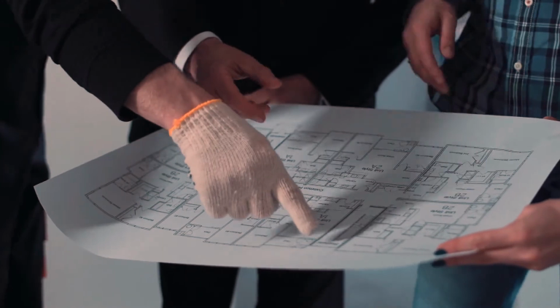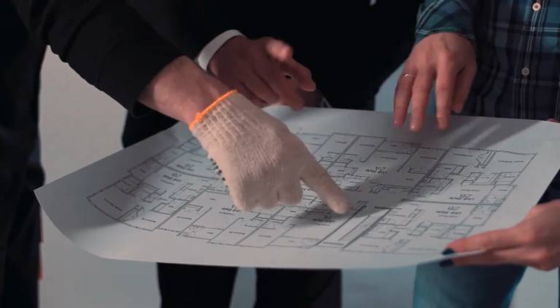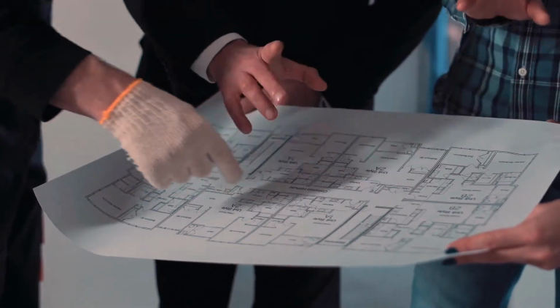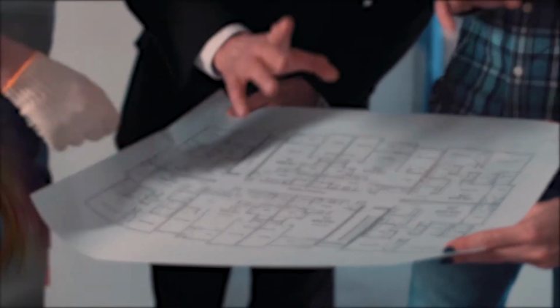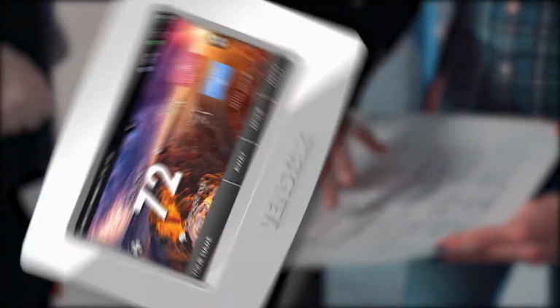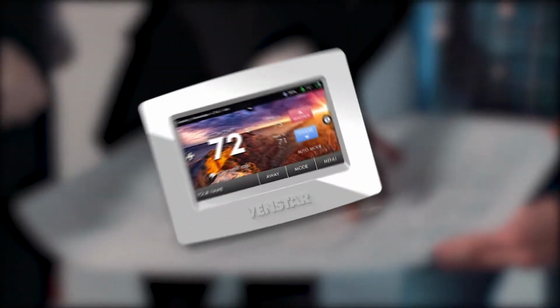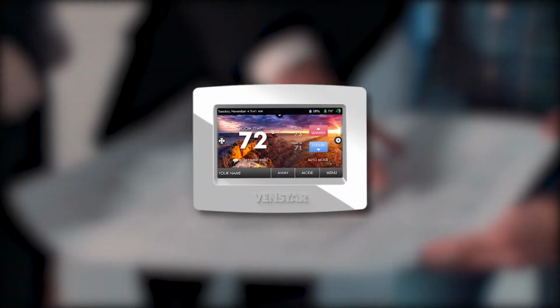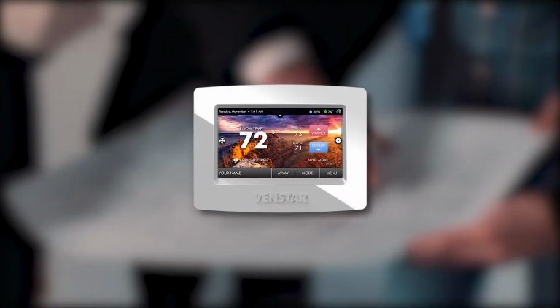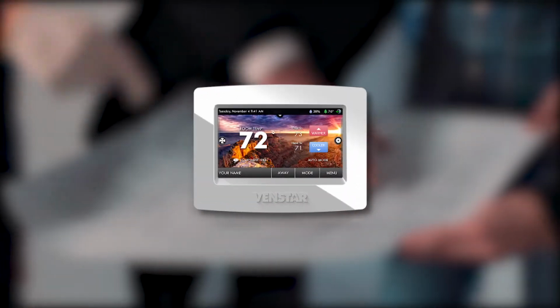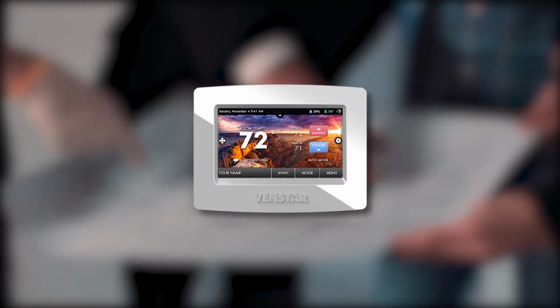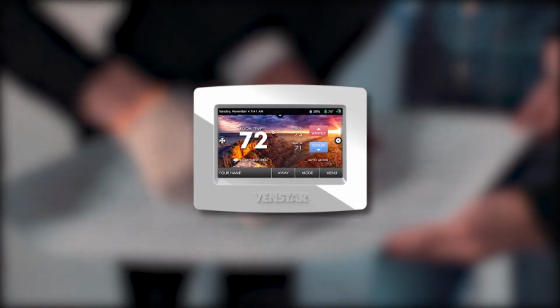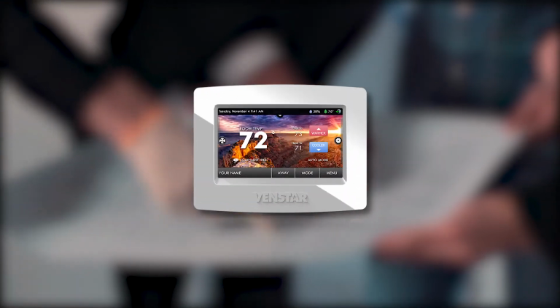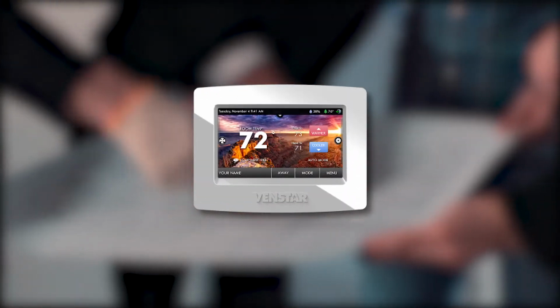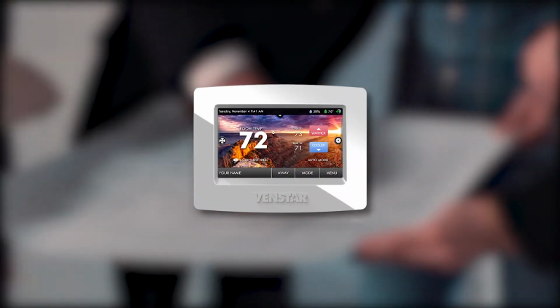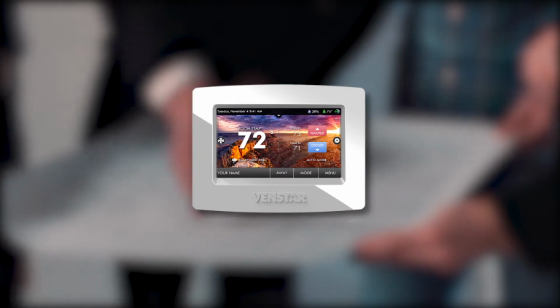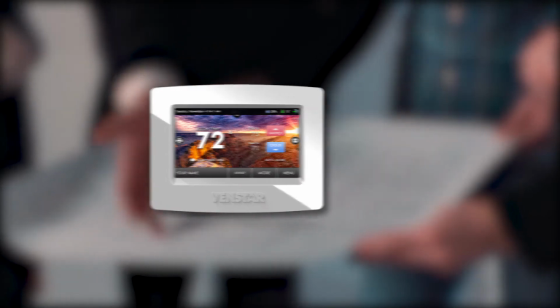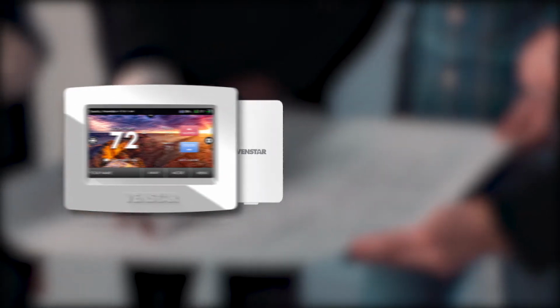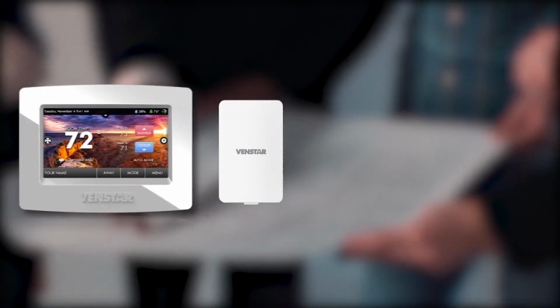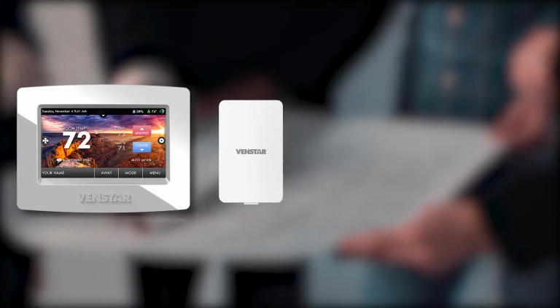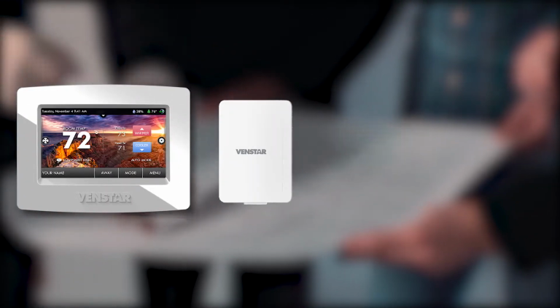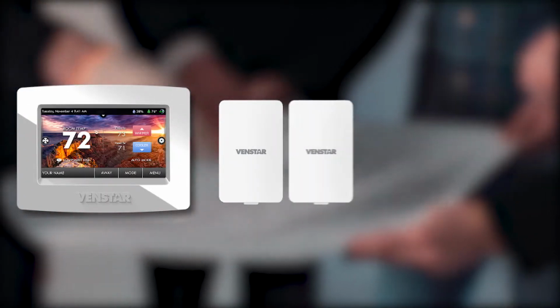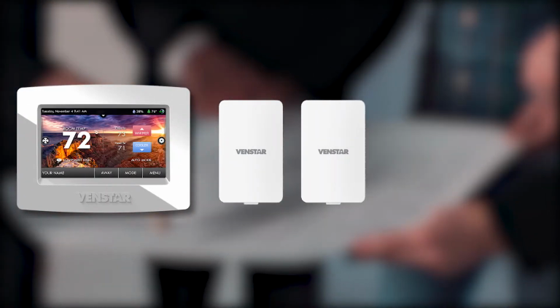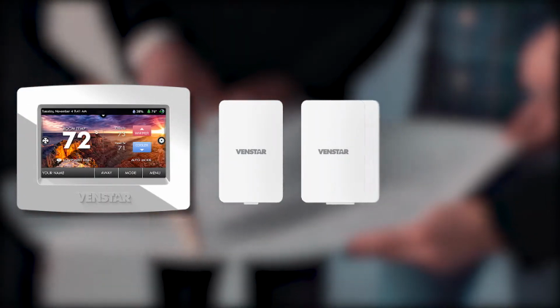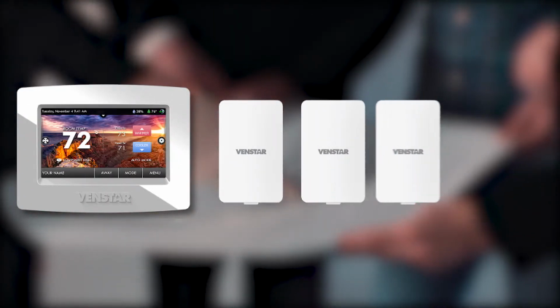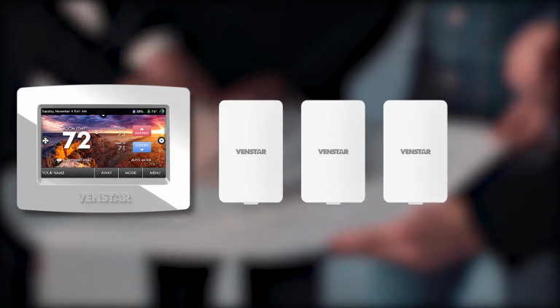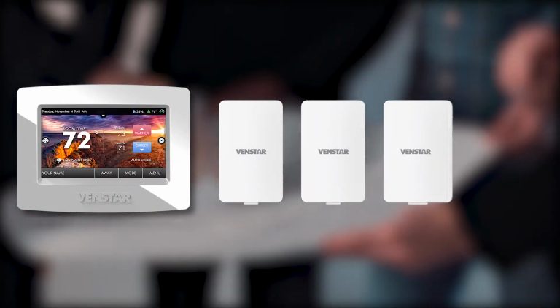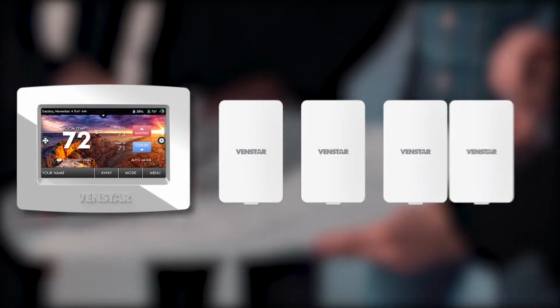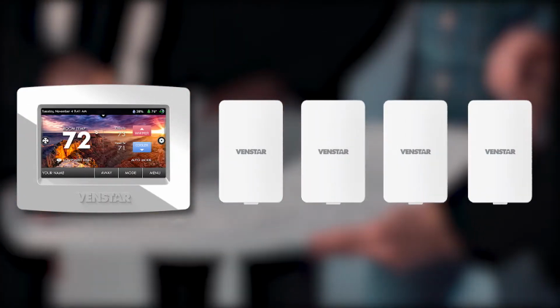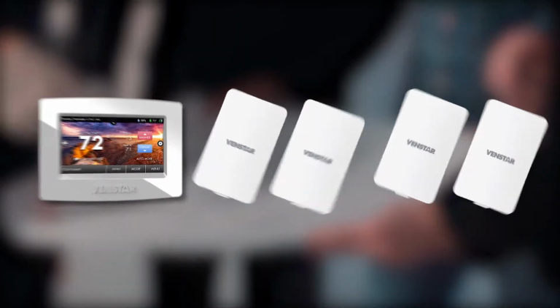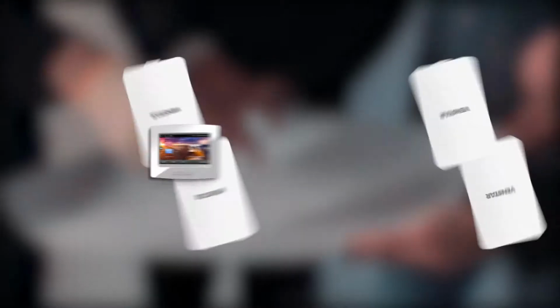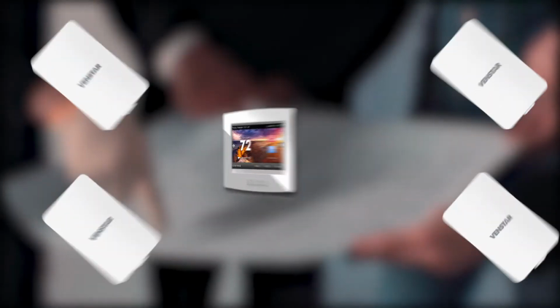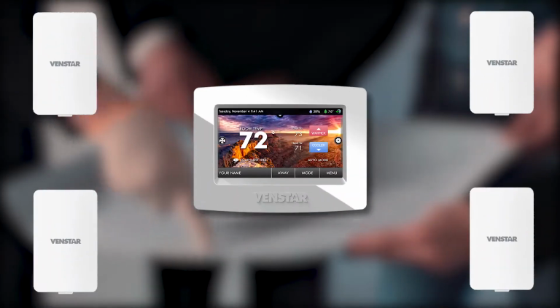Once installed, you can easily program your thermostat to control the temperature based on the reading from one sensor, or average the temperature from several sensors to create the ideal environment.